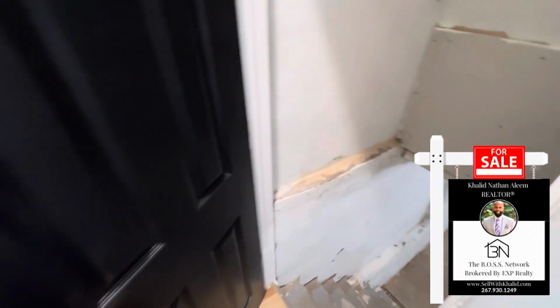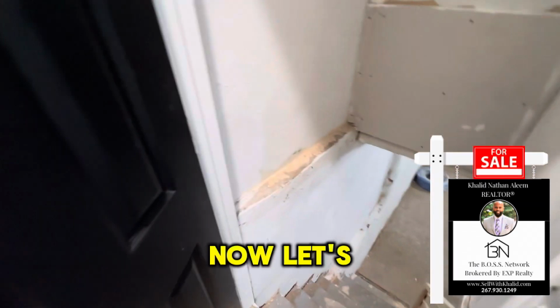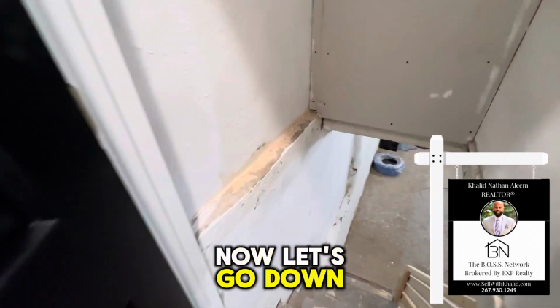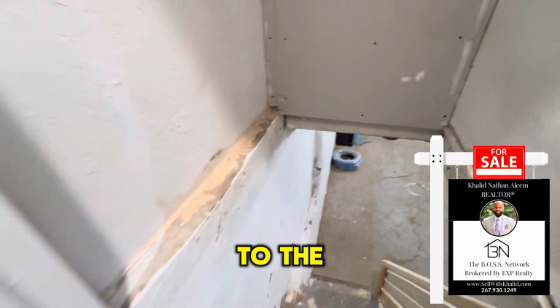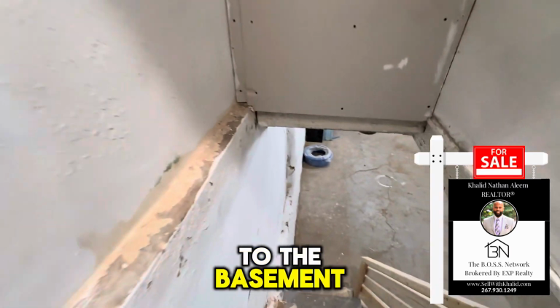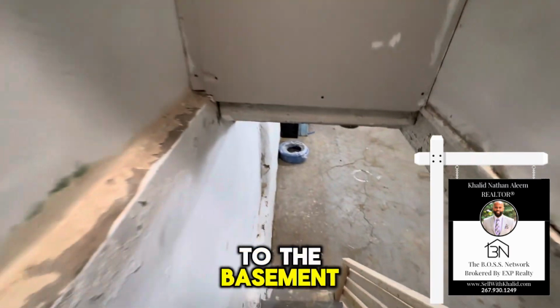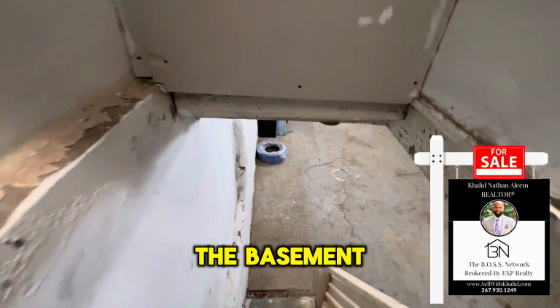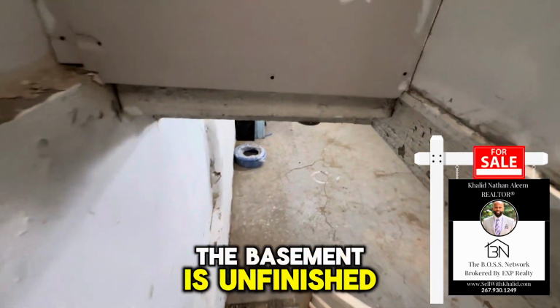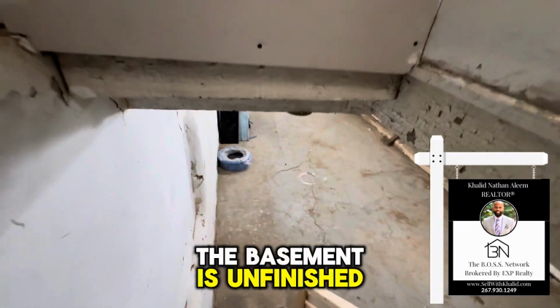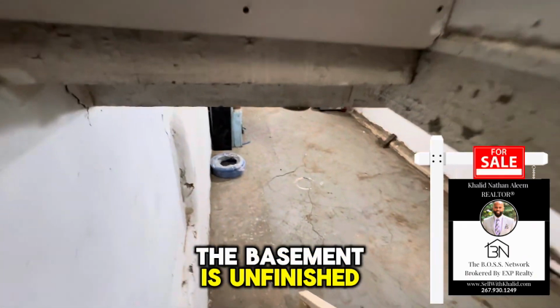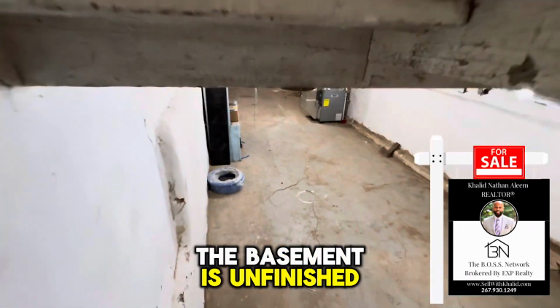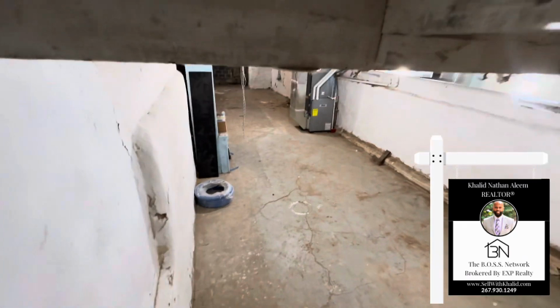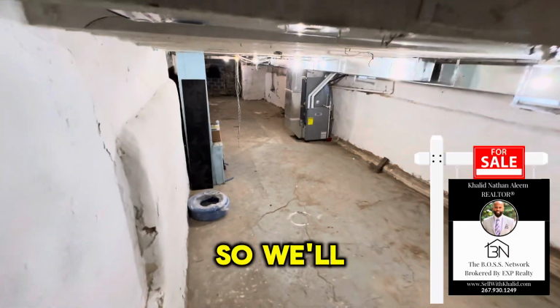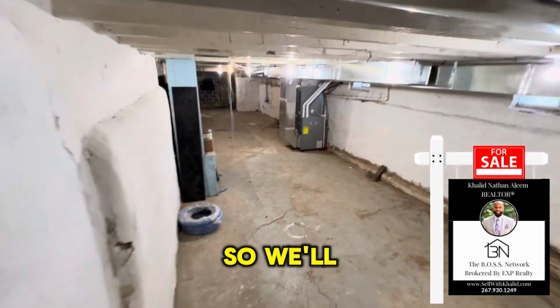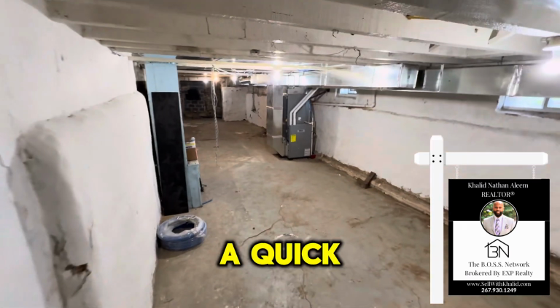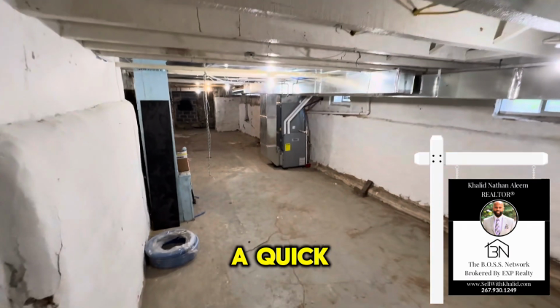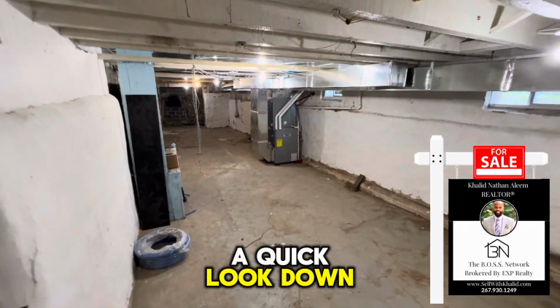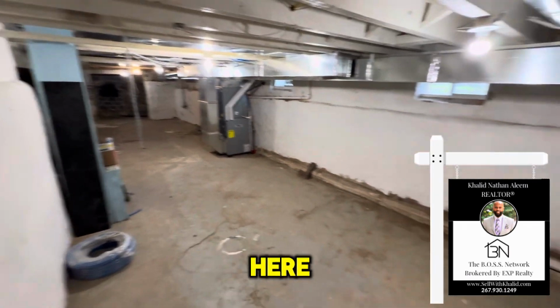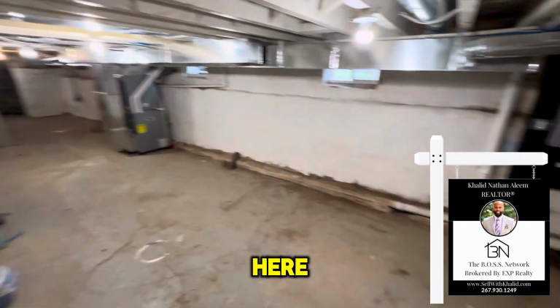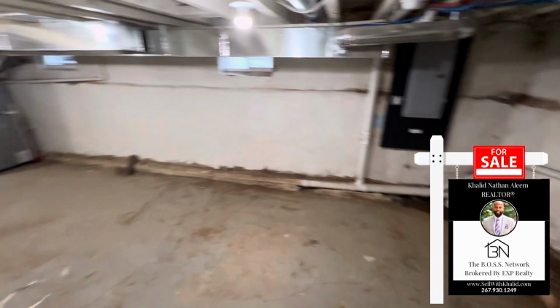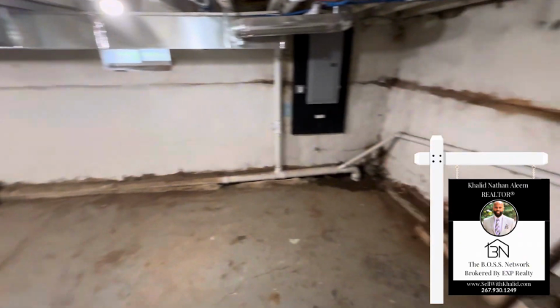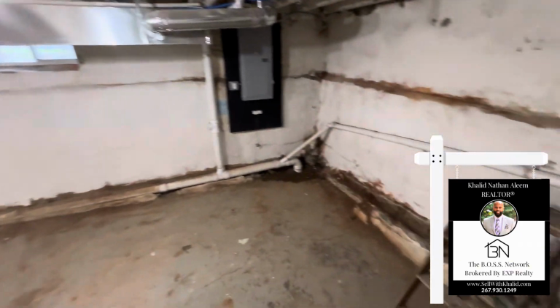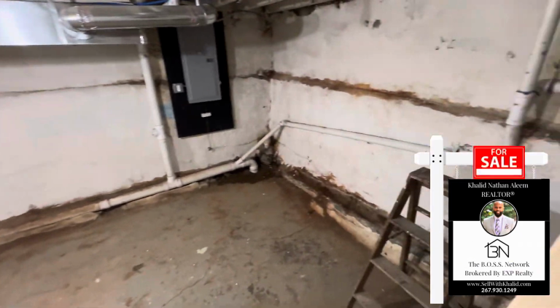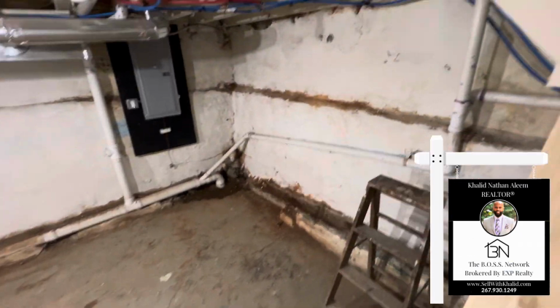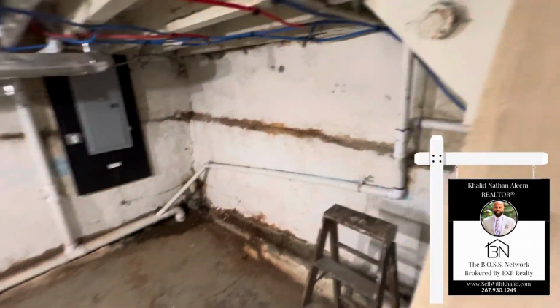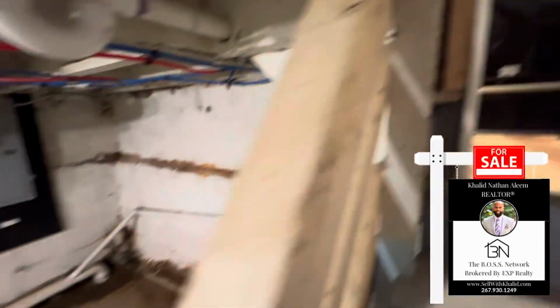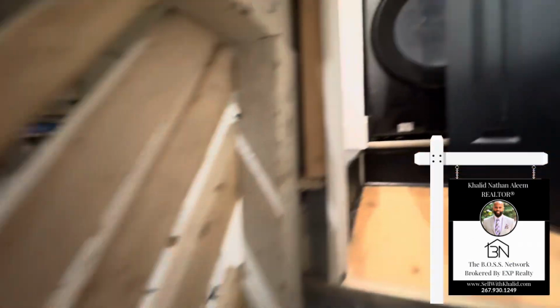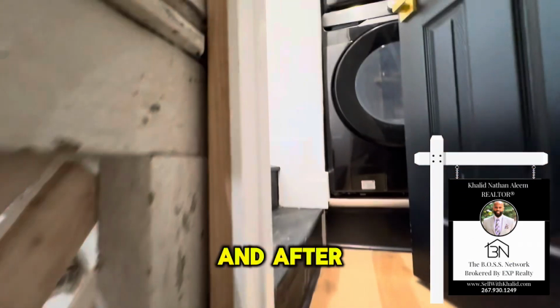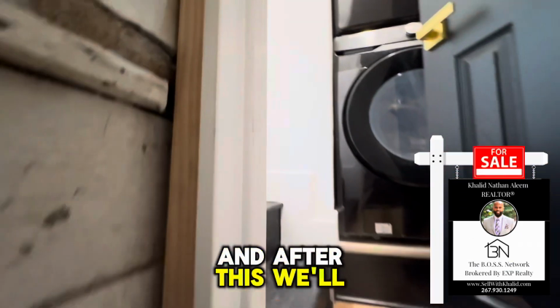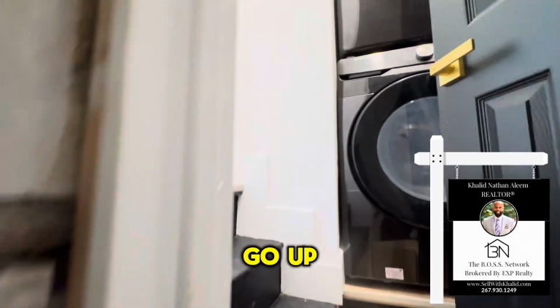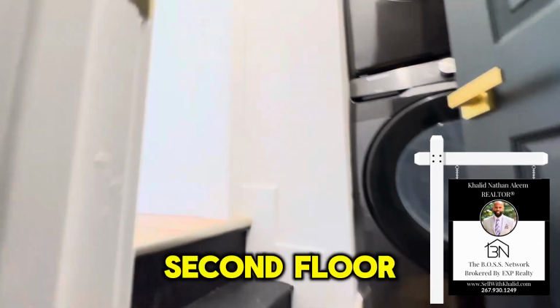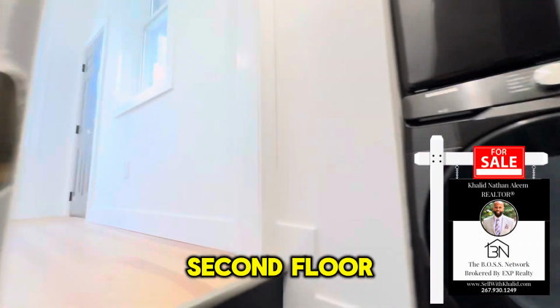Now let's go down to the basement. The basement is unfinished, so we'll just take a quick look down here. And after this we'll go up to the second floor.